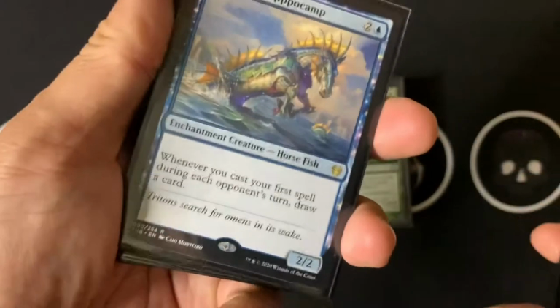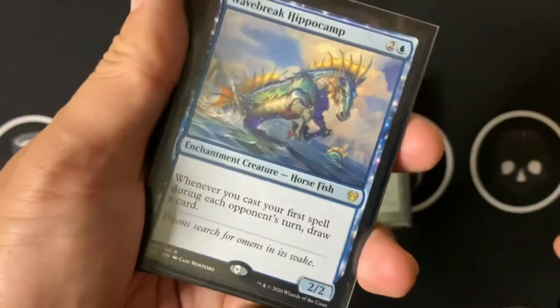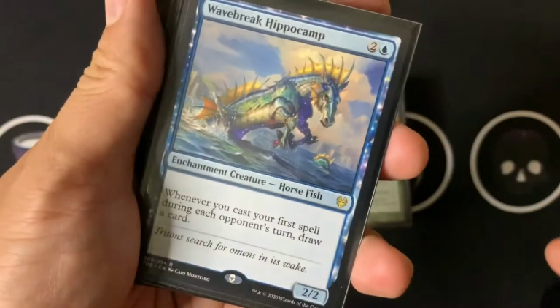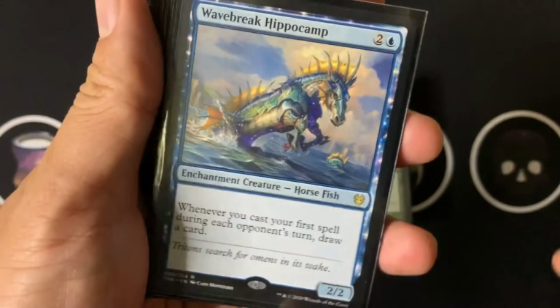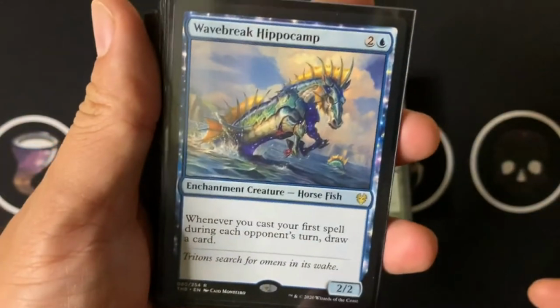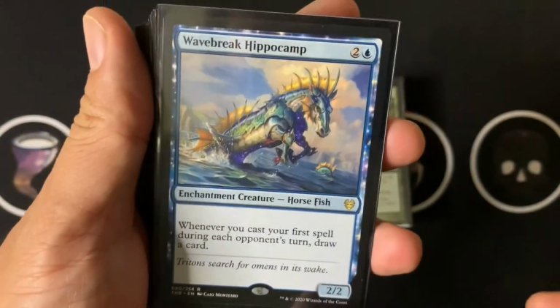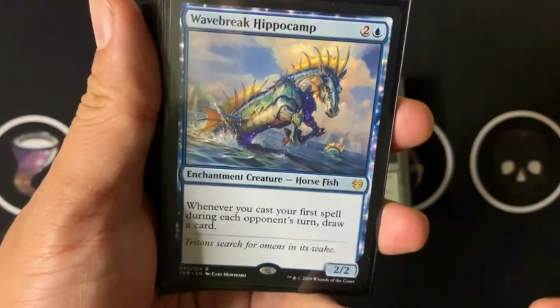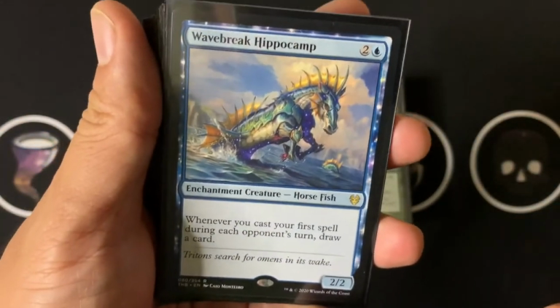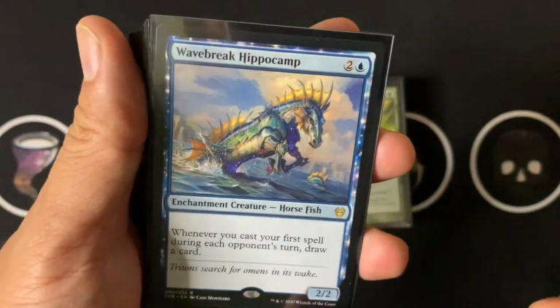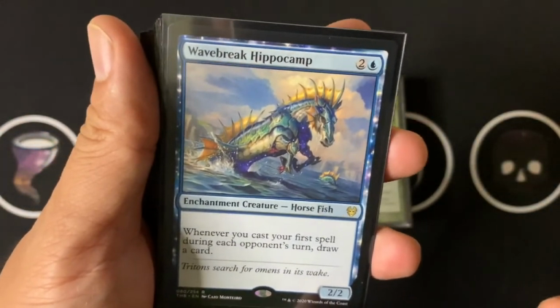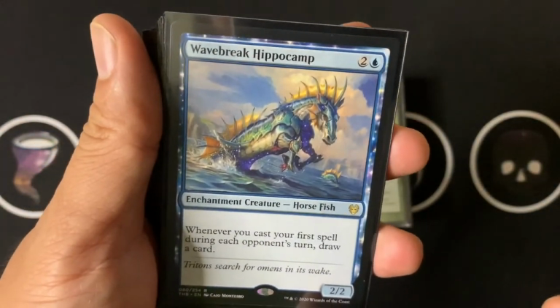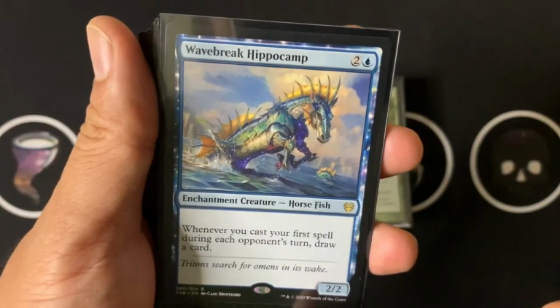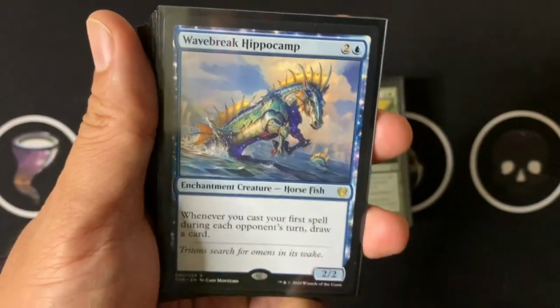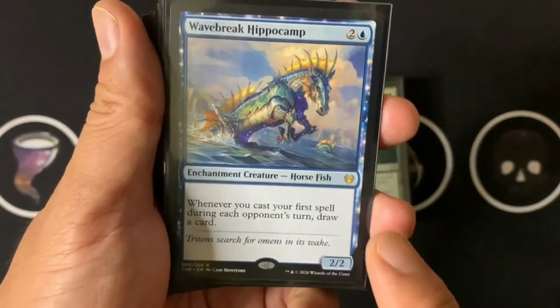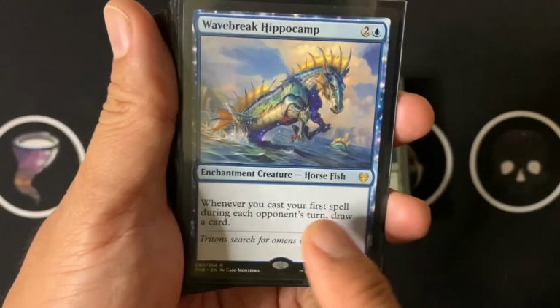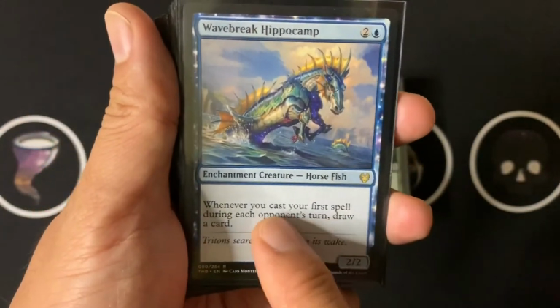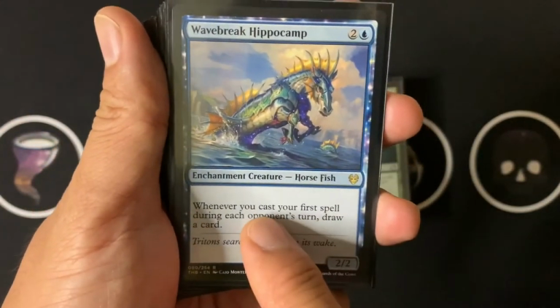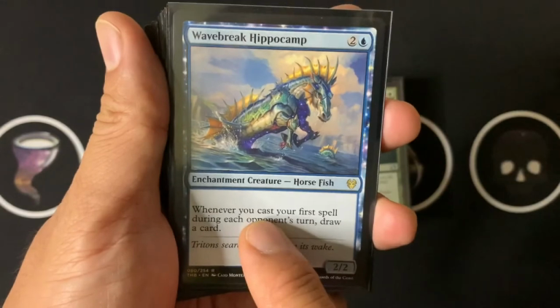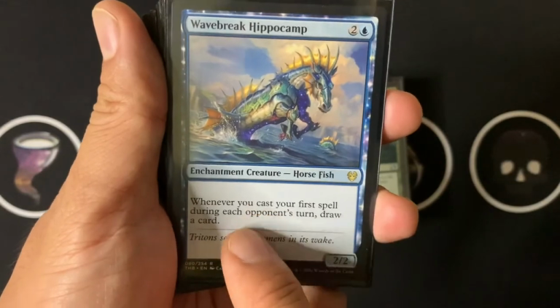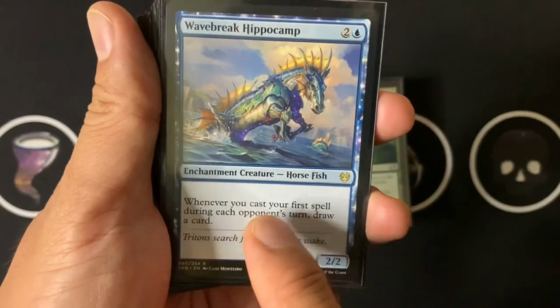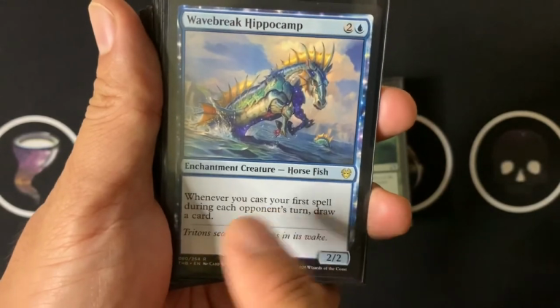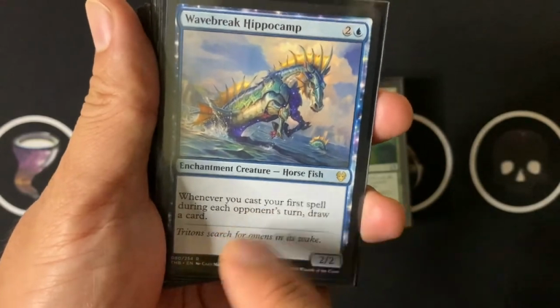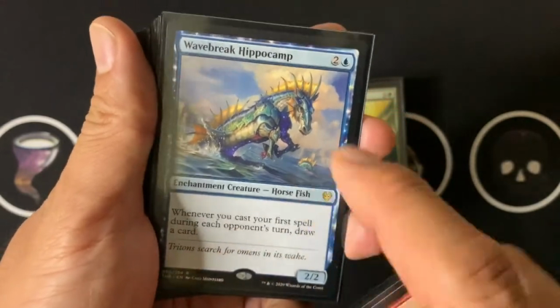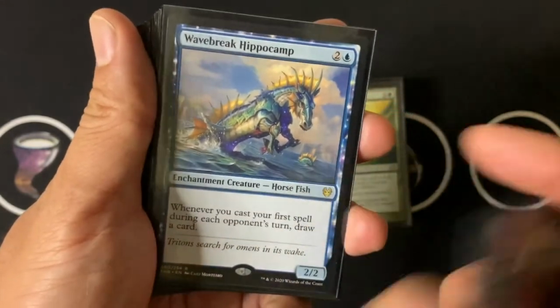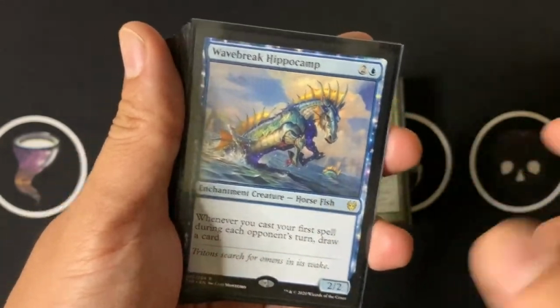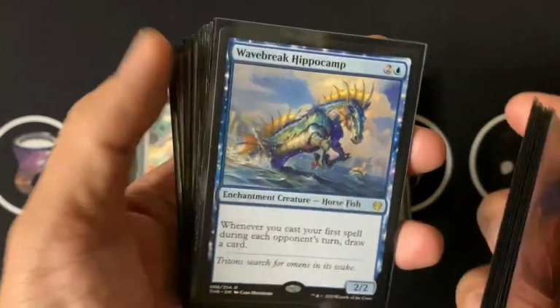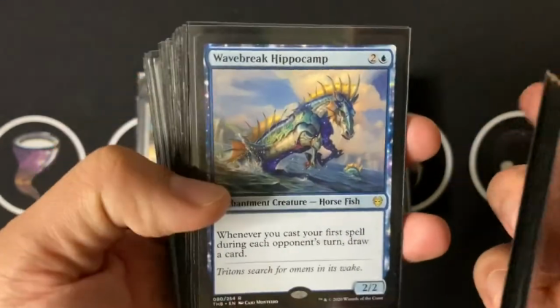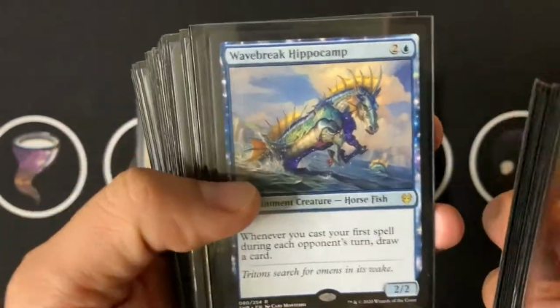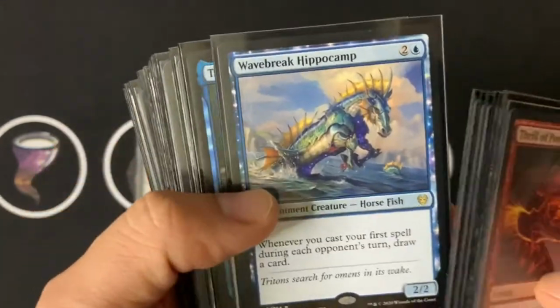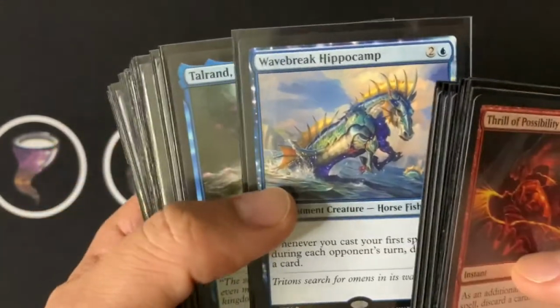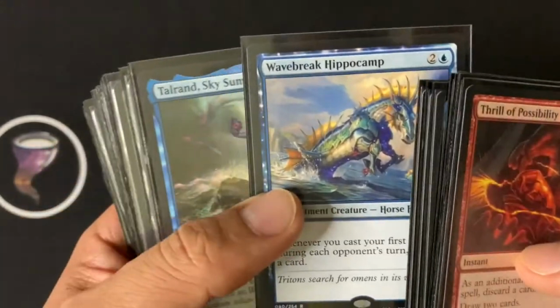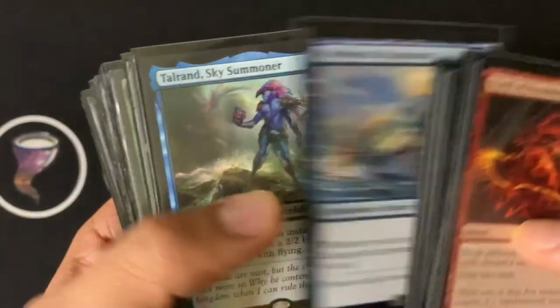I really like this new card from Theros Beyond Death: Wavebreak Hippocamp. When you cast your first spell during each opponent's turn, draw a card. Since we have lots of instants, we can just draw cards with that on everyone's turn.